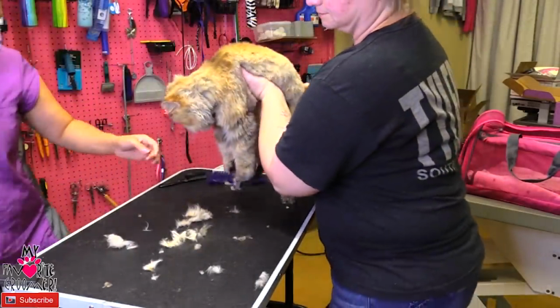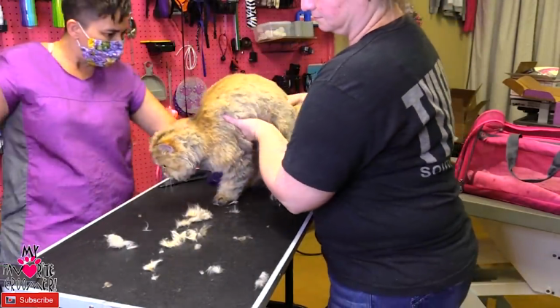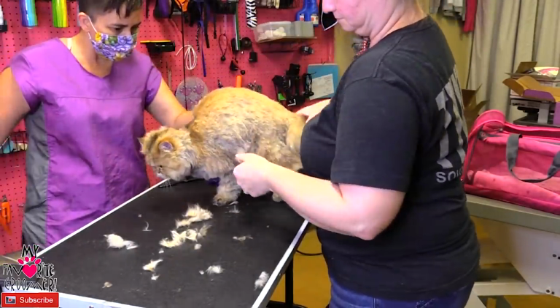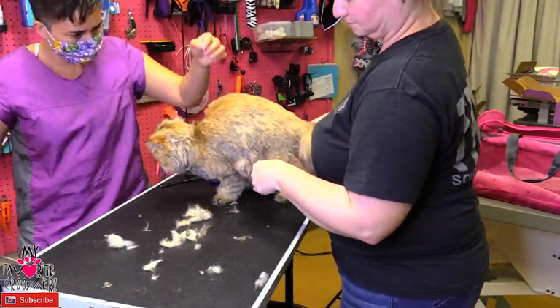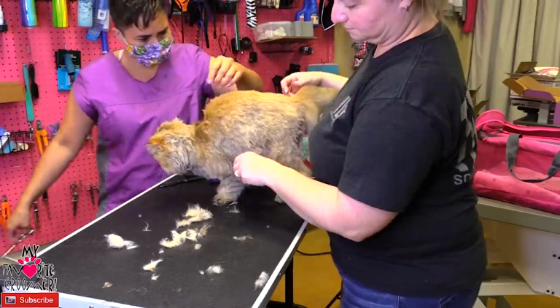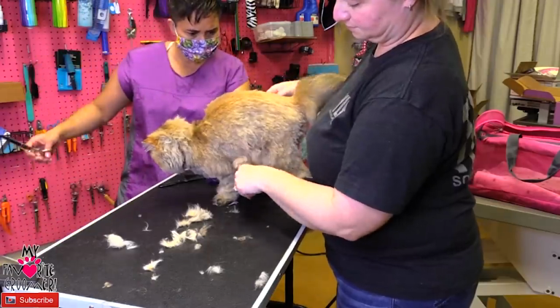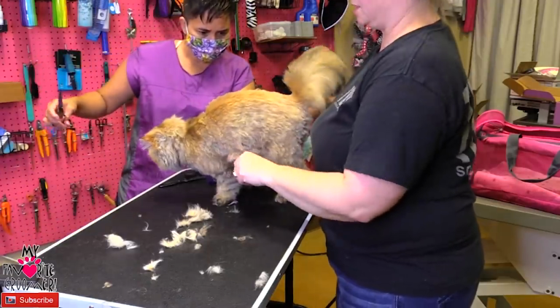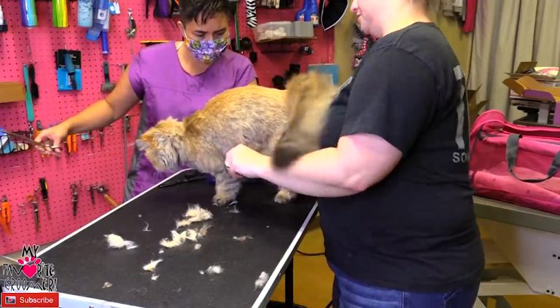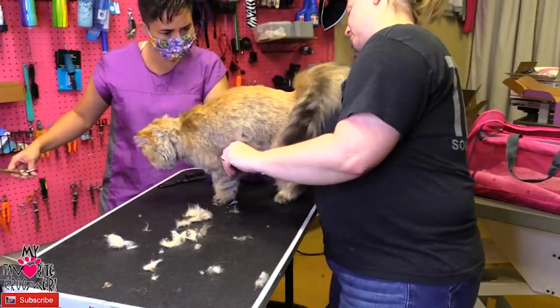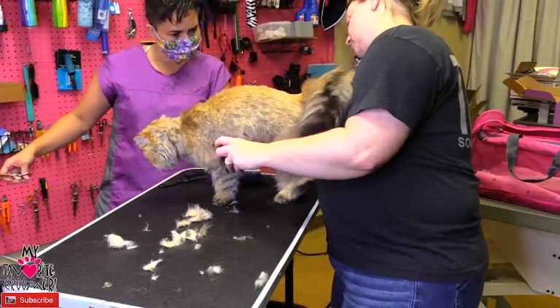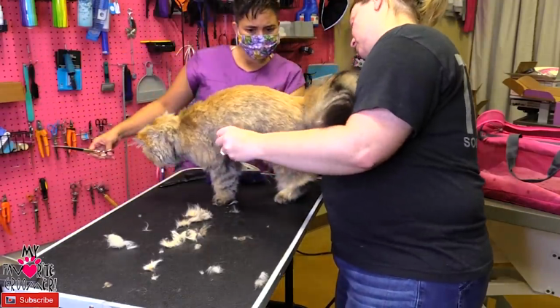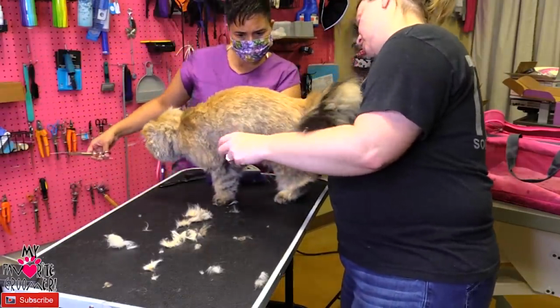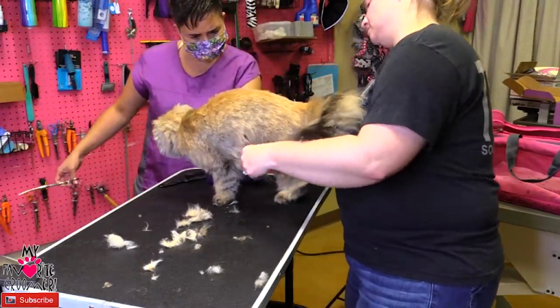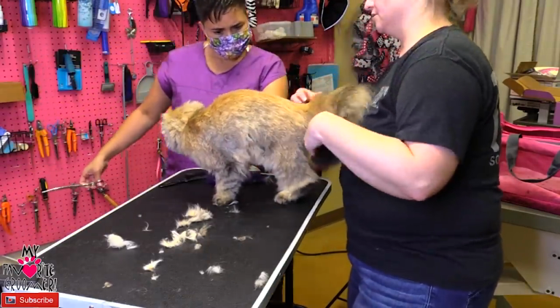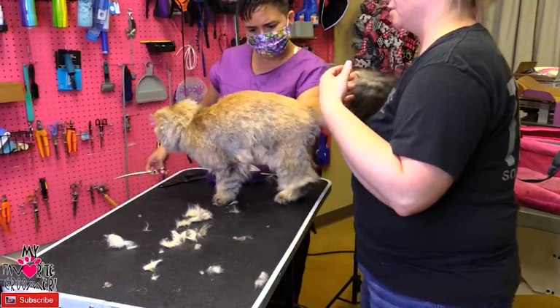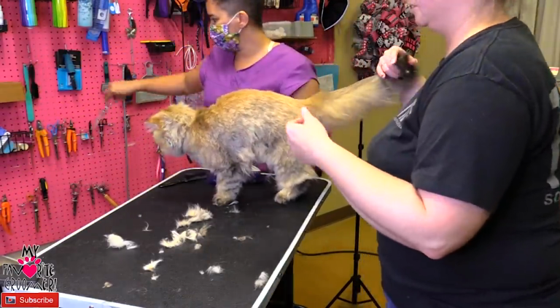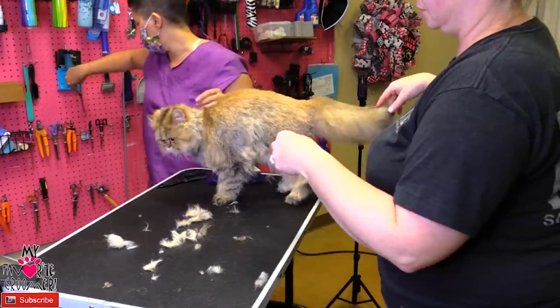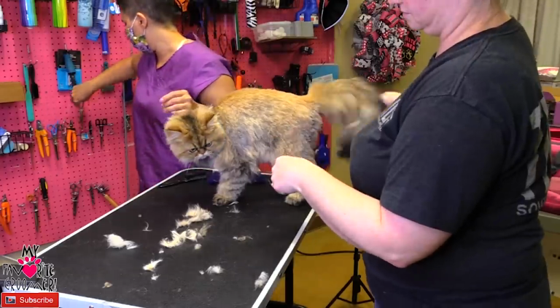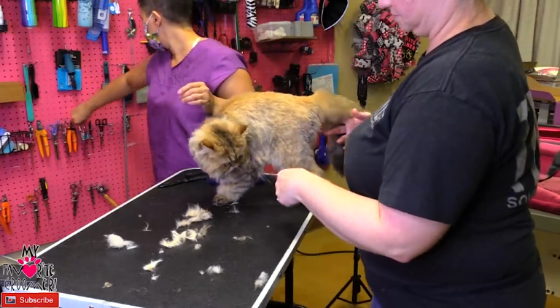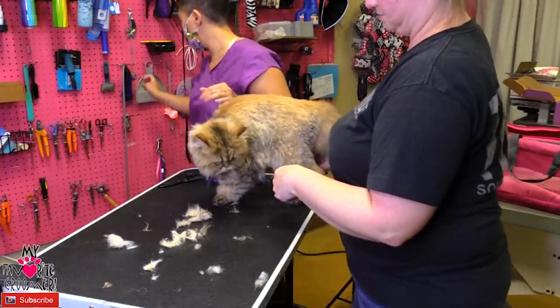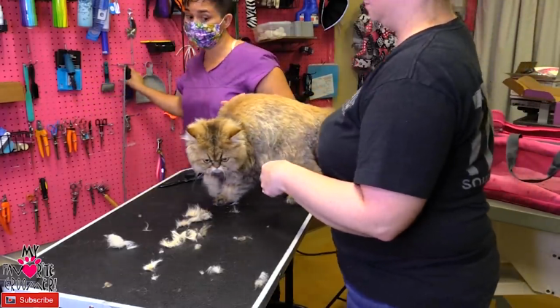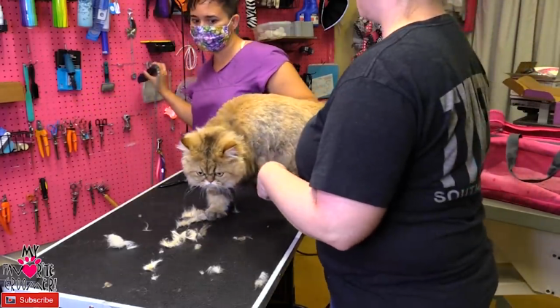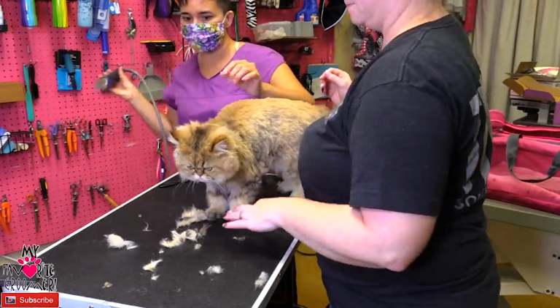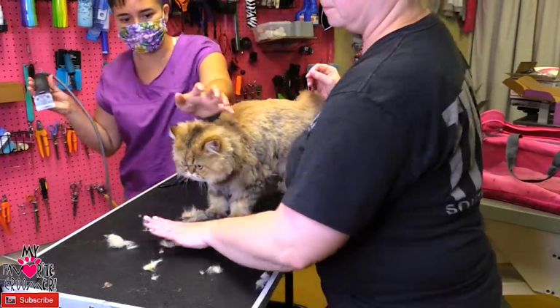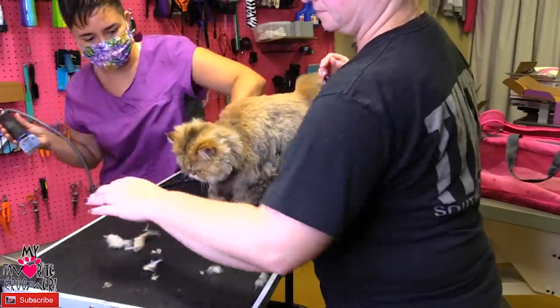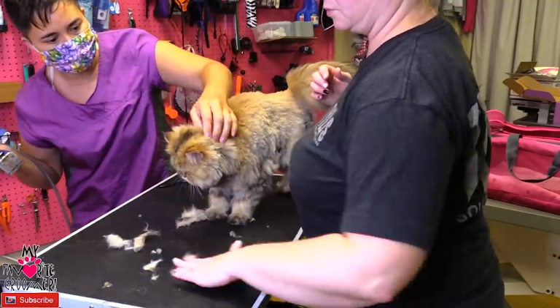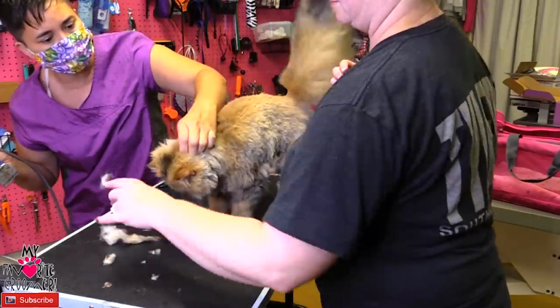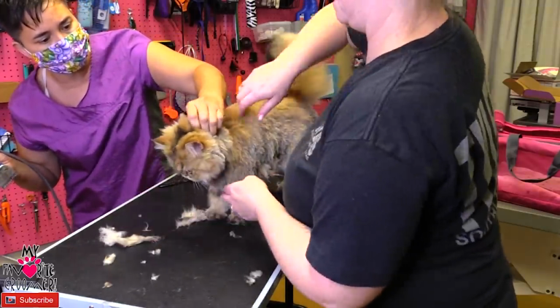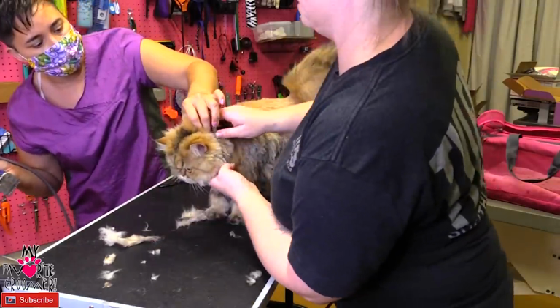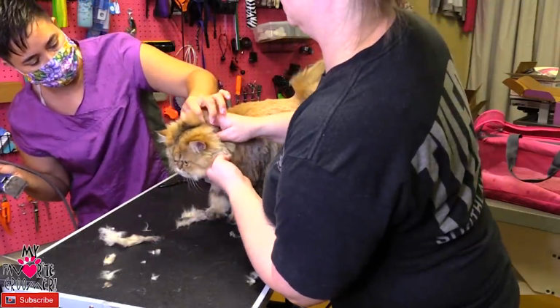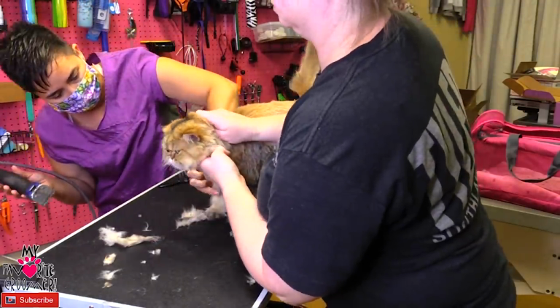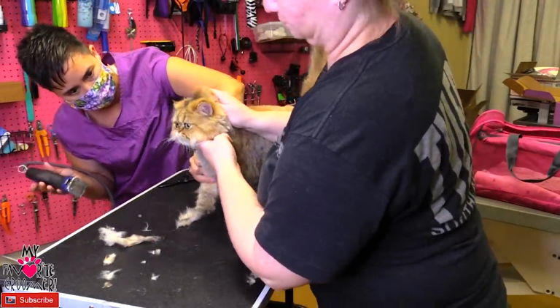Underneath her arms — that's another big problem area. We're gonna get a quick look. Scissors are really dangerous if you don't know what to look for, so hold her scruff here. I'm going to lift this up here.